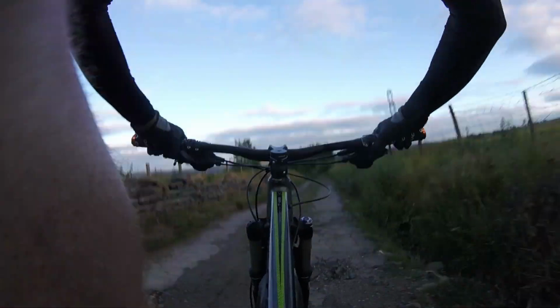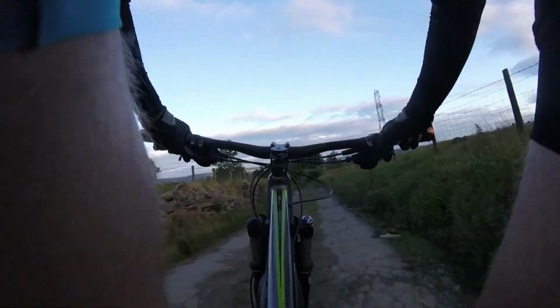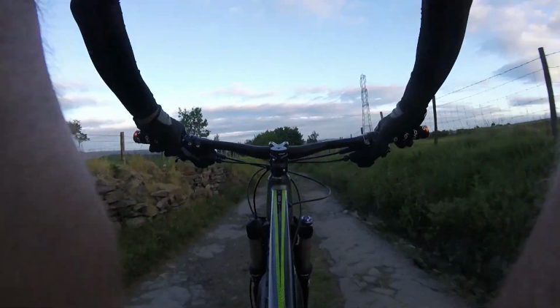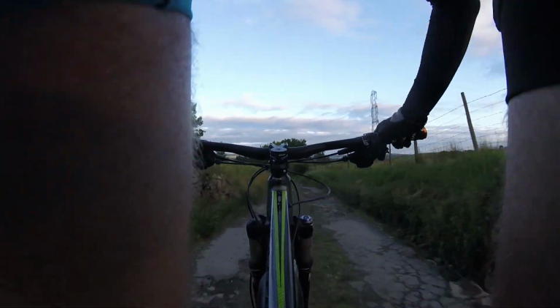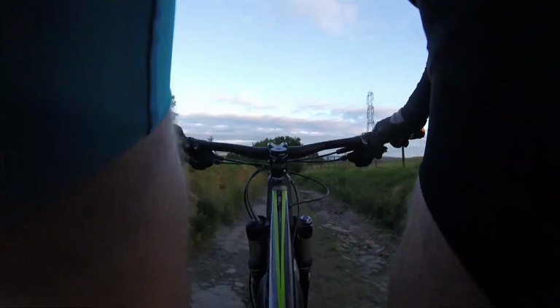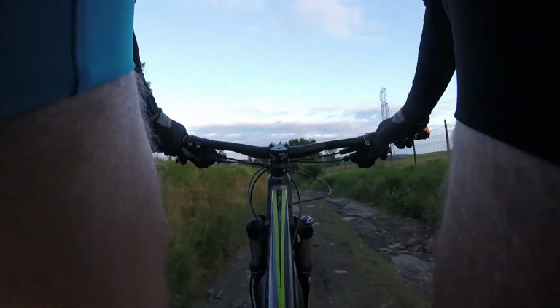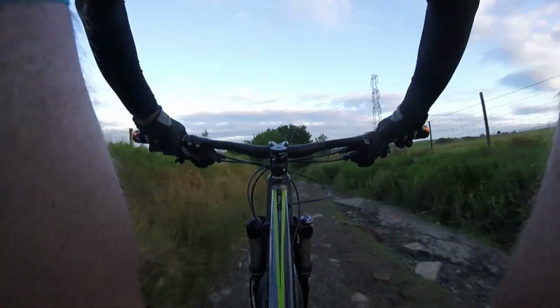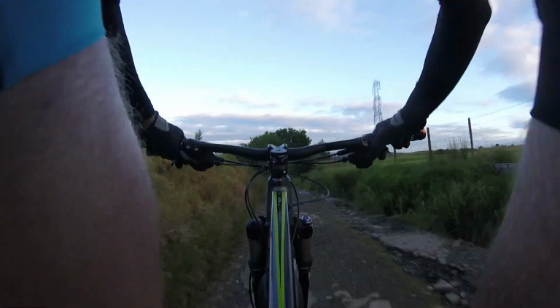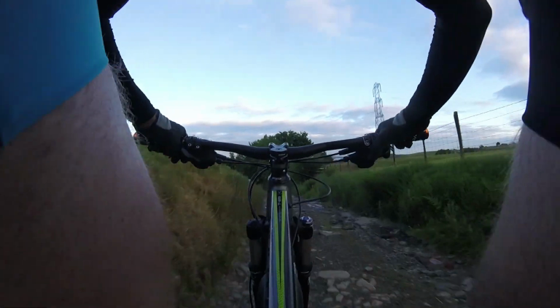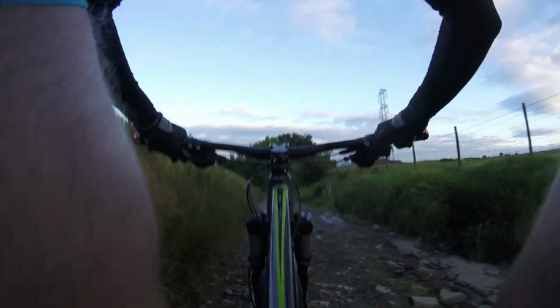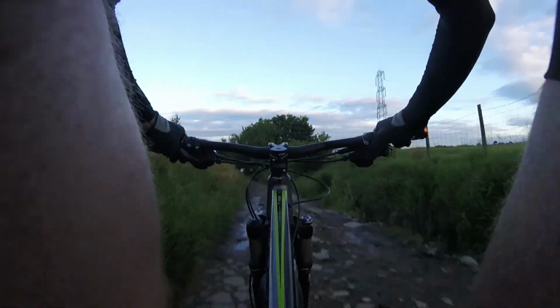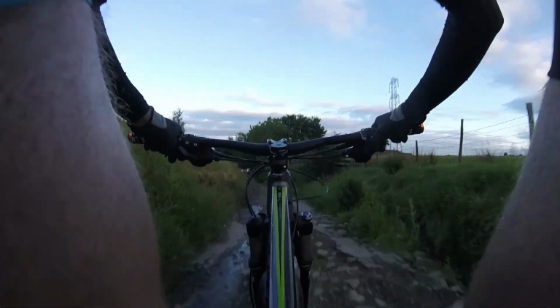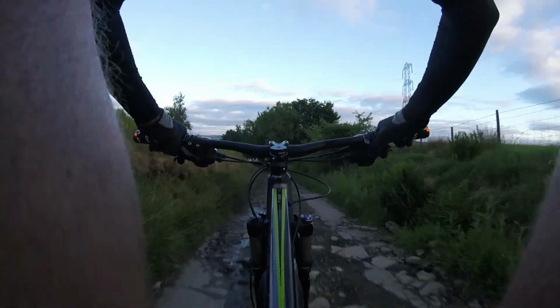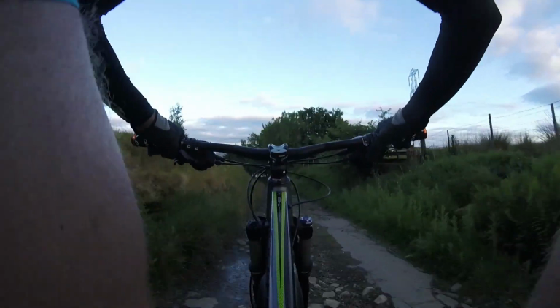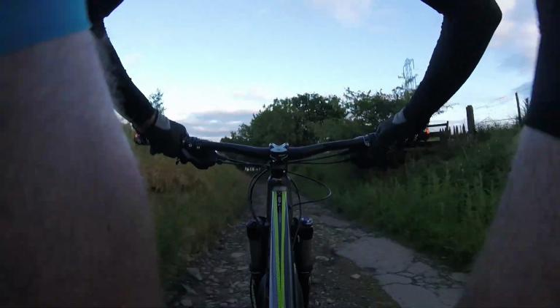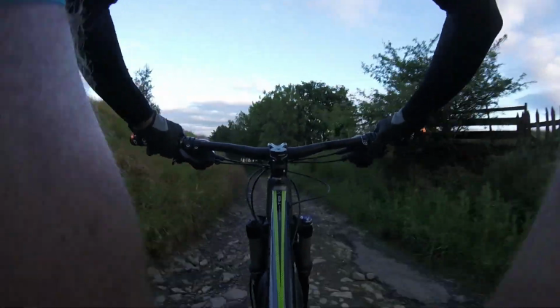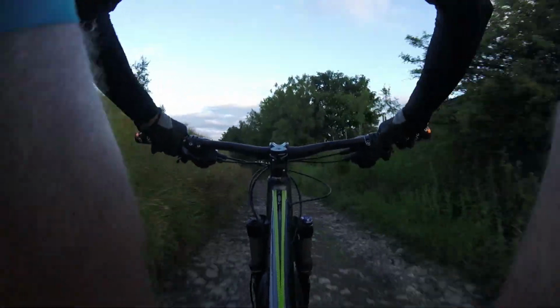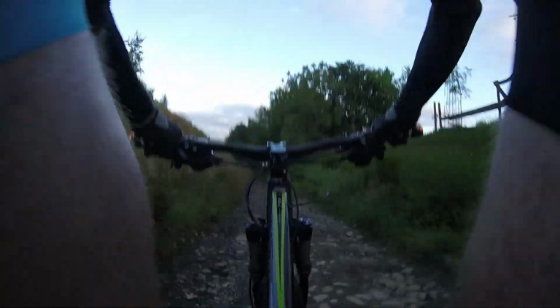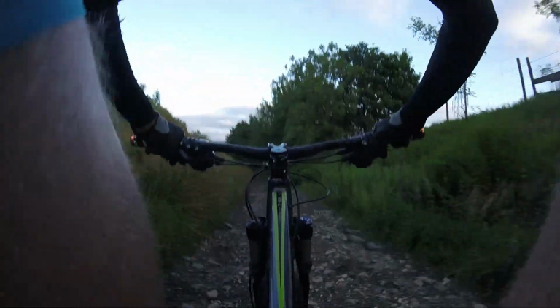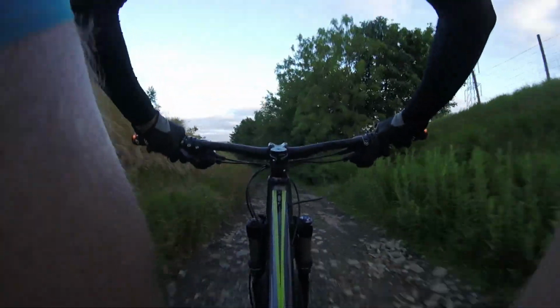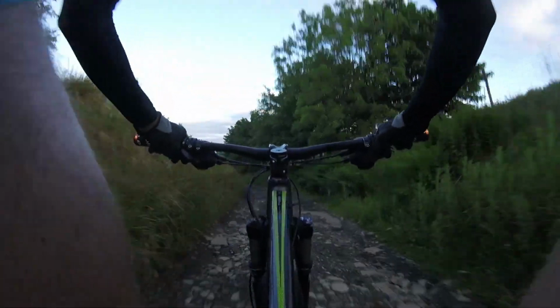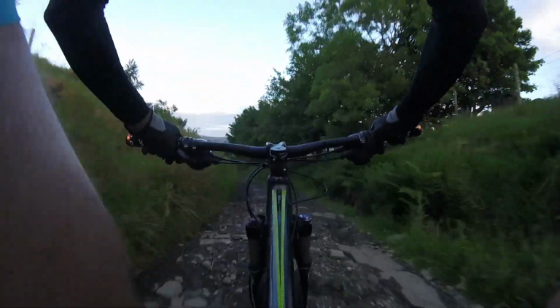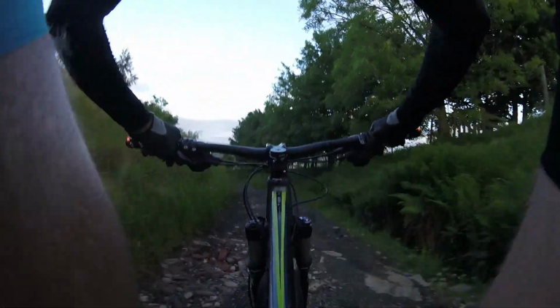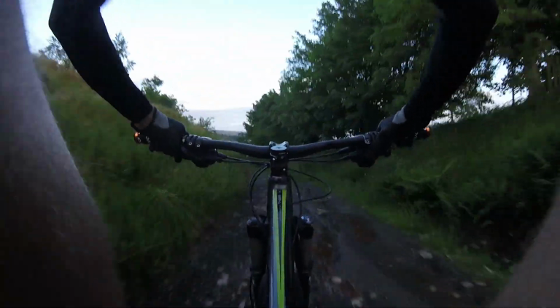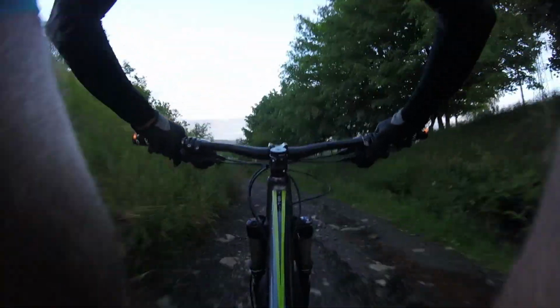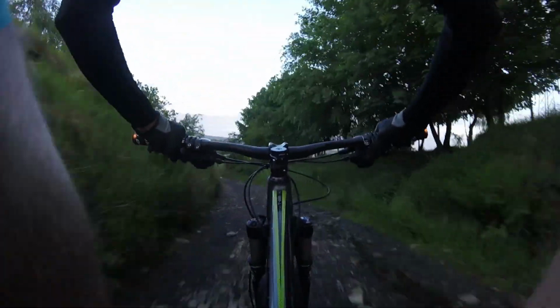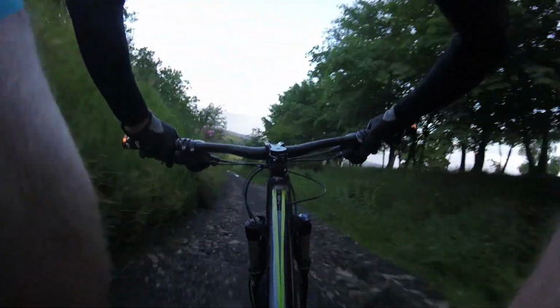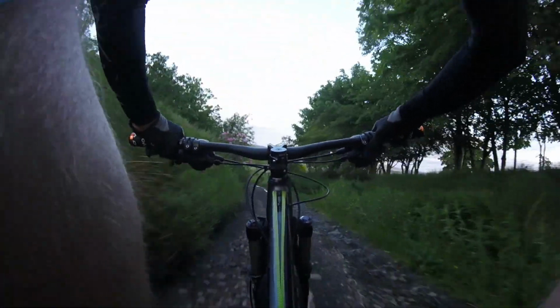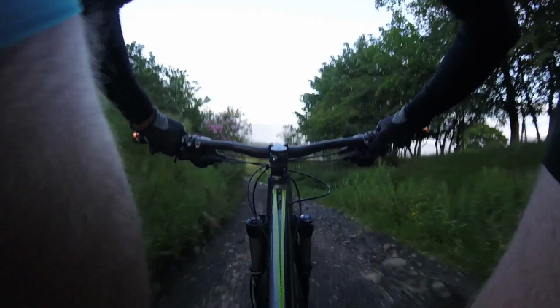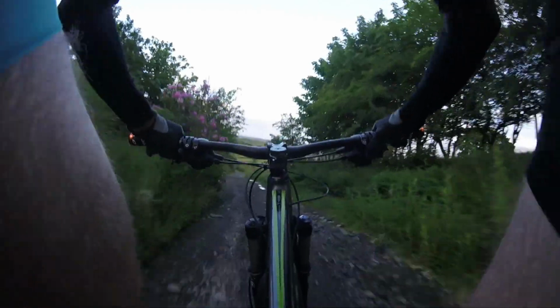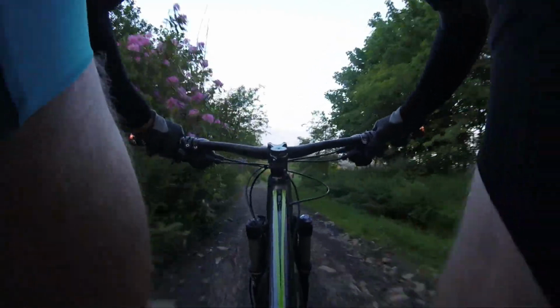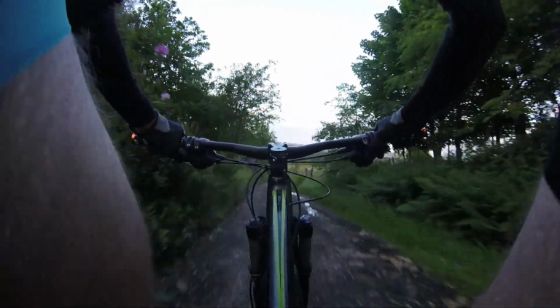And depending on your riding style, everyone picks all kinds of lines down here. I don't know what the best line is actually, and after a good rainfall this can get washed out and change the whole course of what you would normally ride.